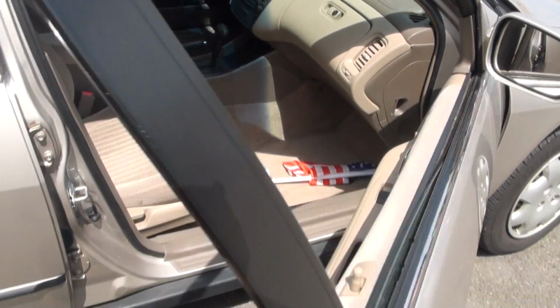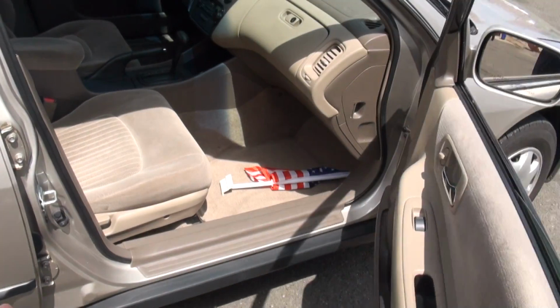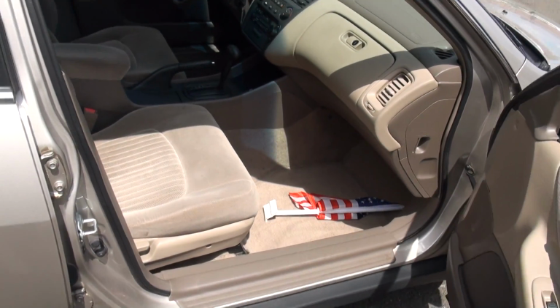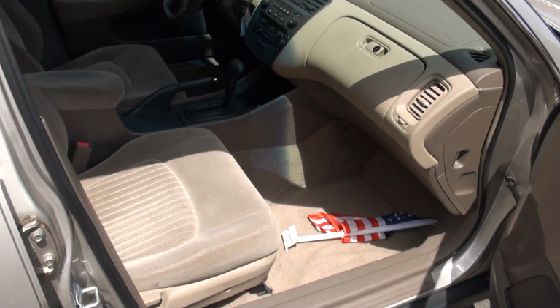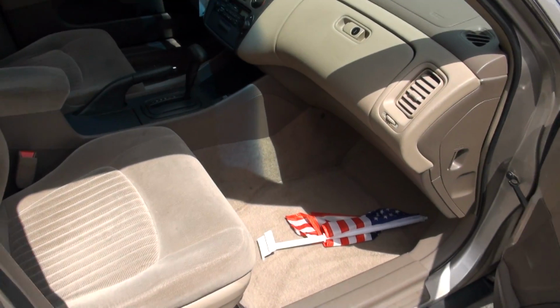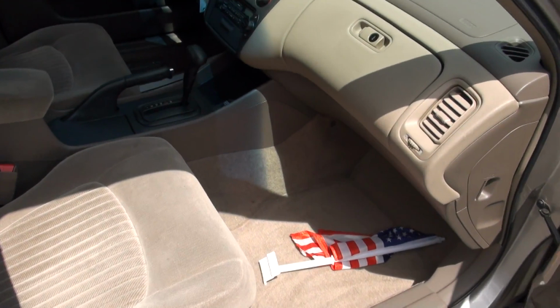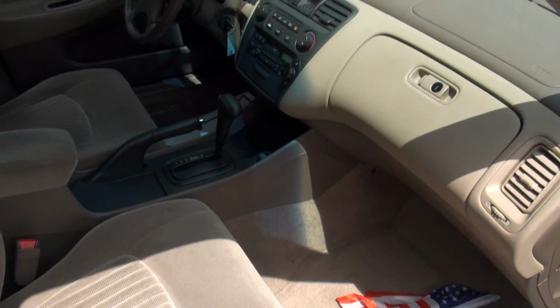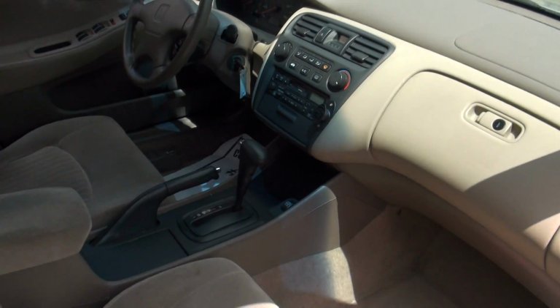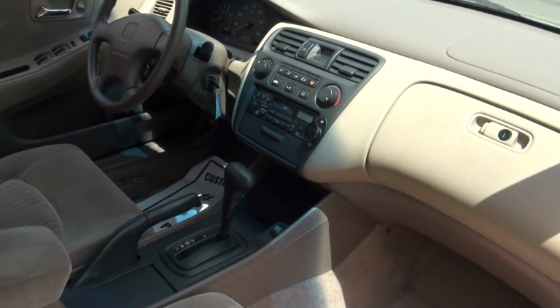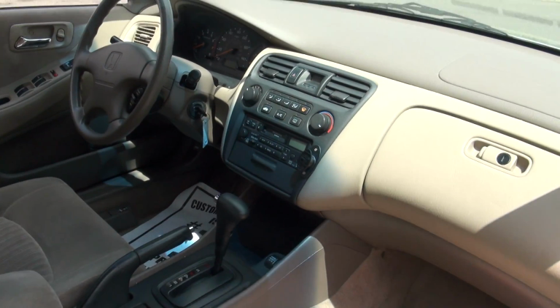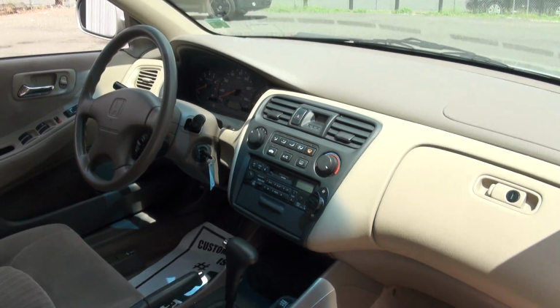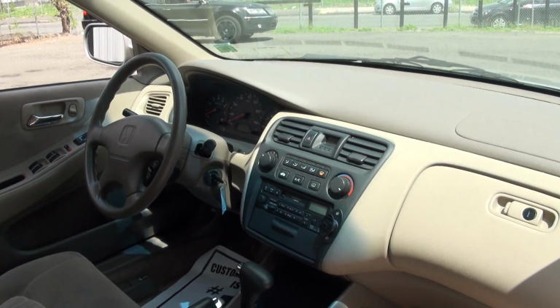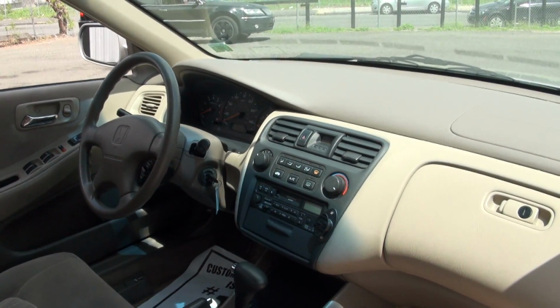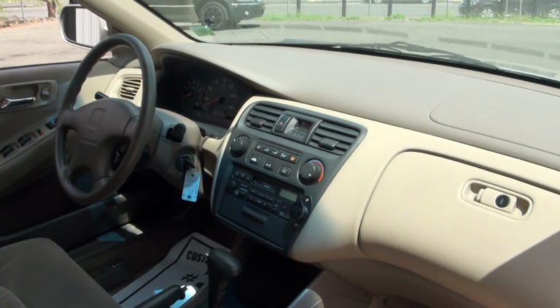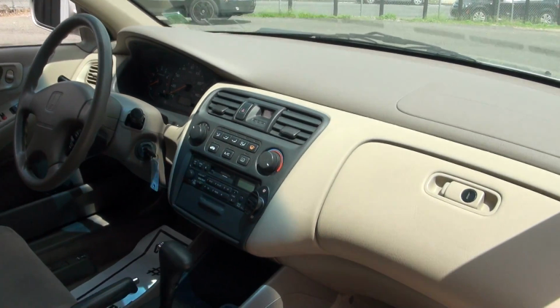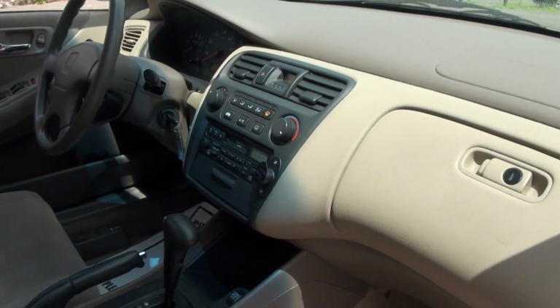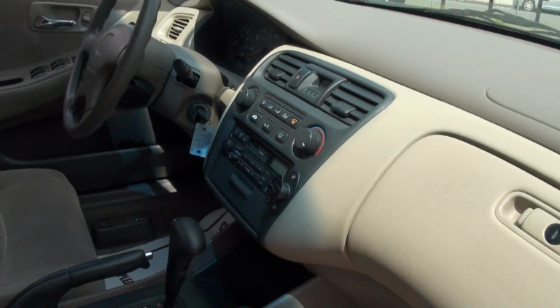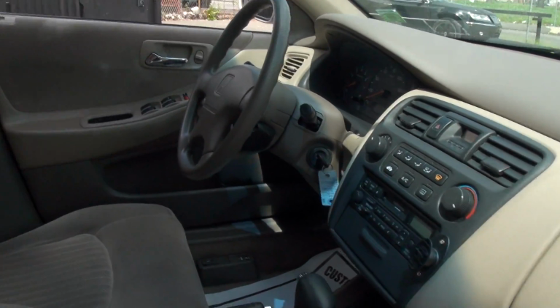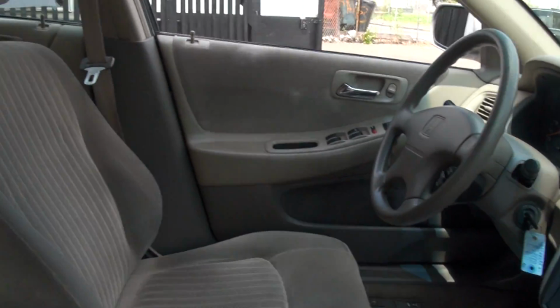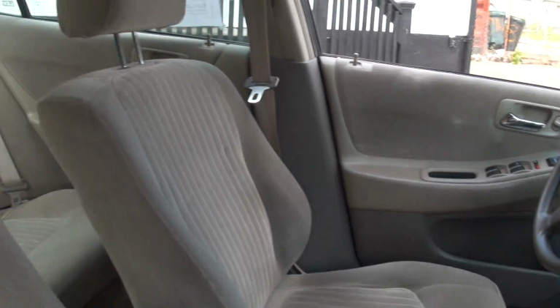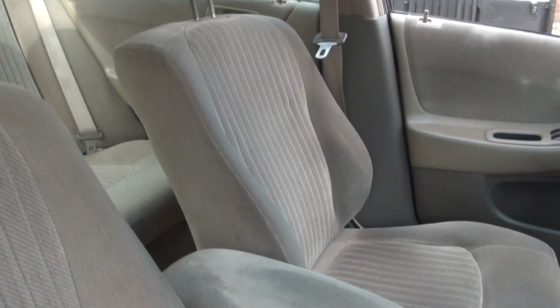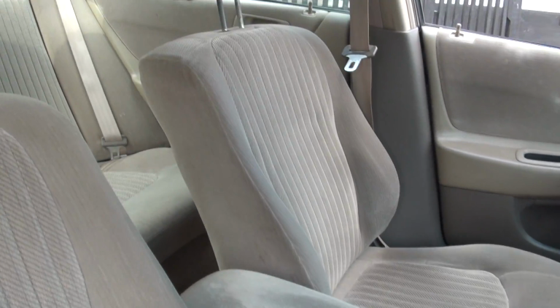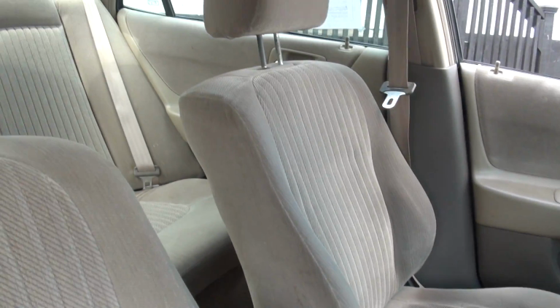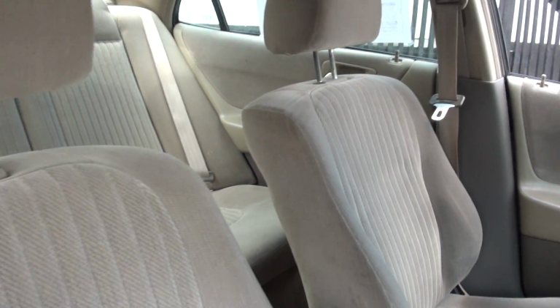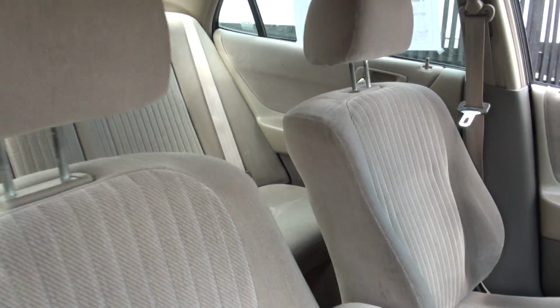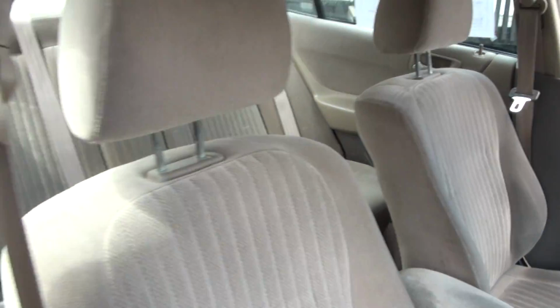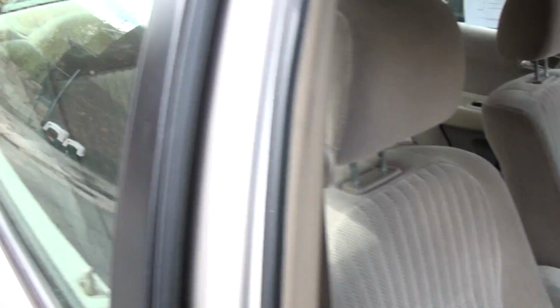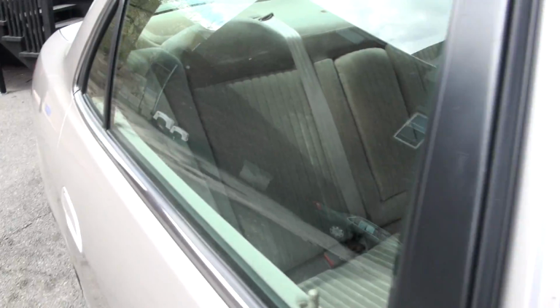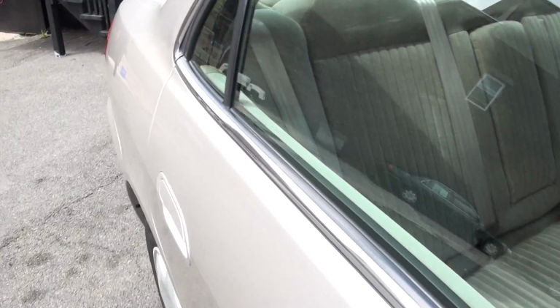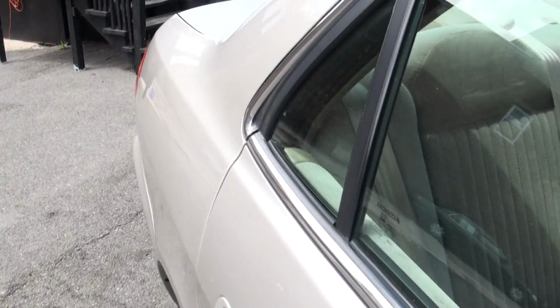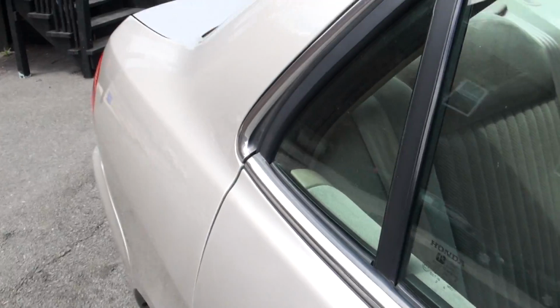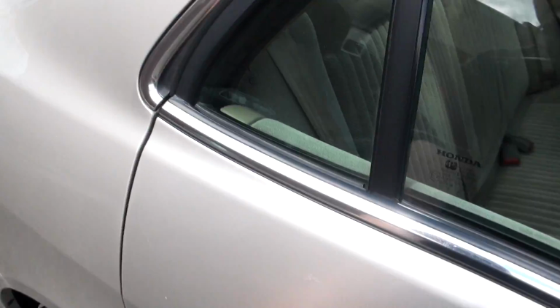Quad seats, very clean. Nice cold air conditioning too, because you know the weather is getting up there with the heat.